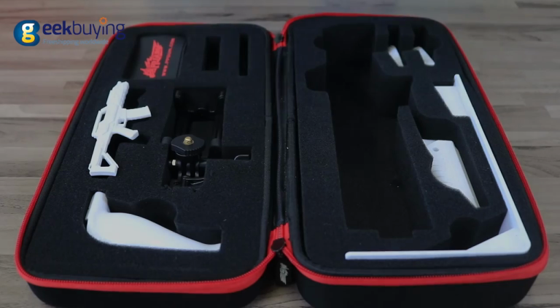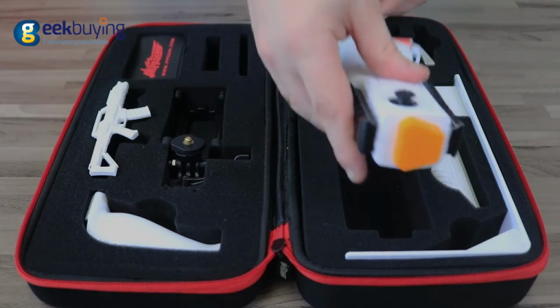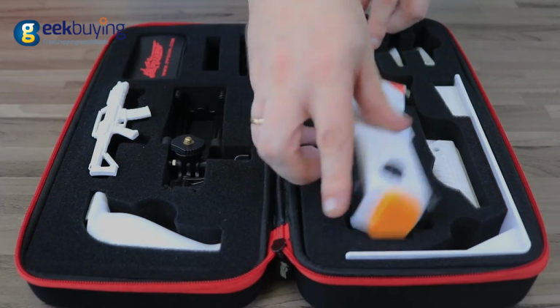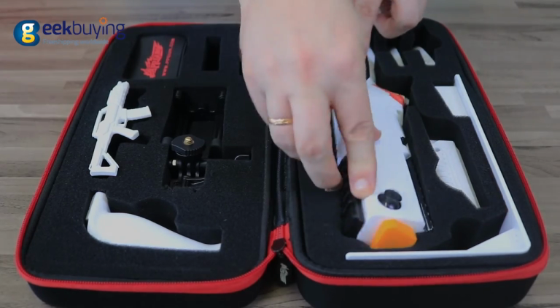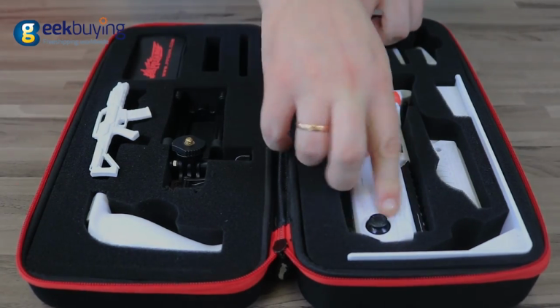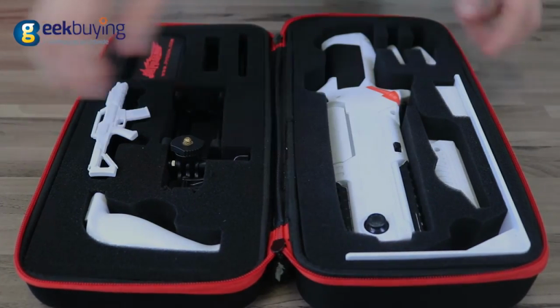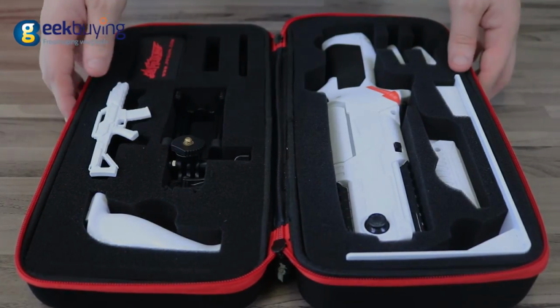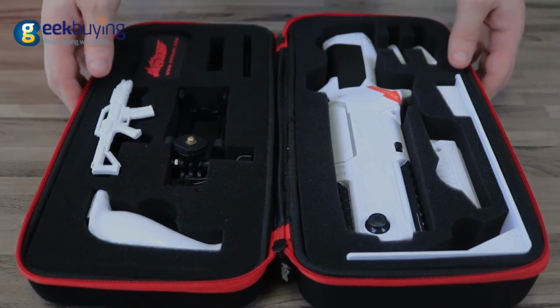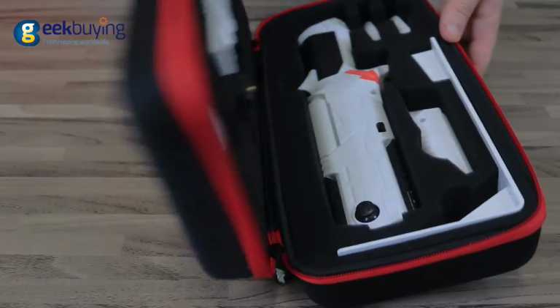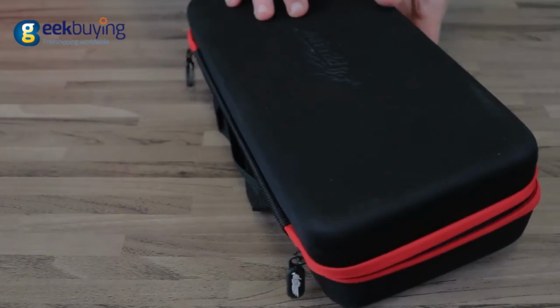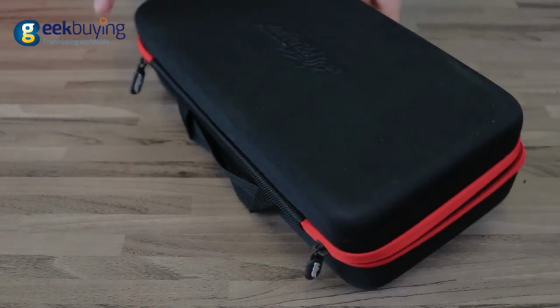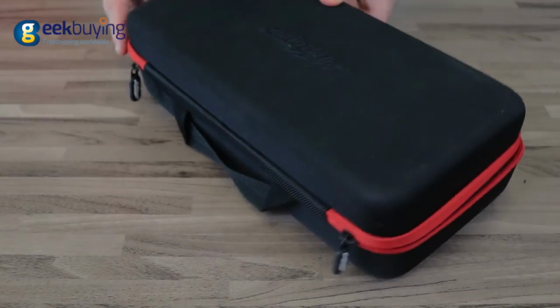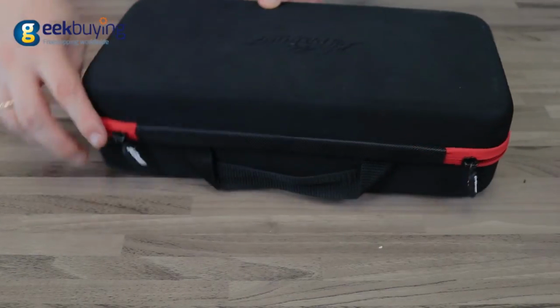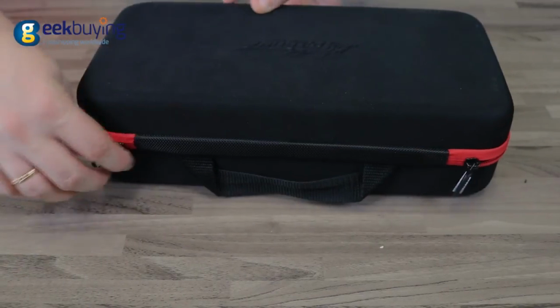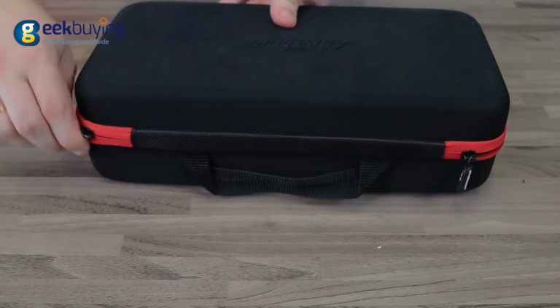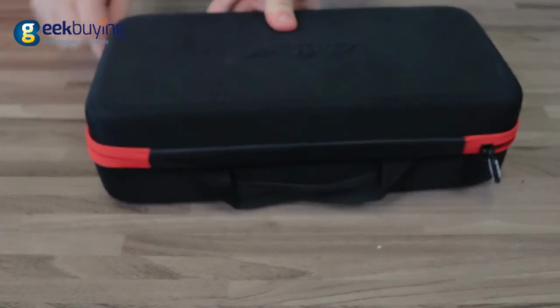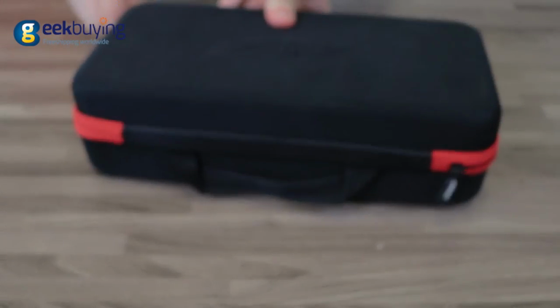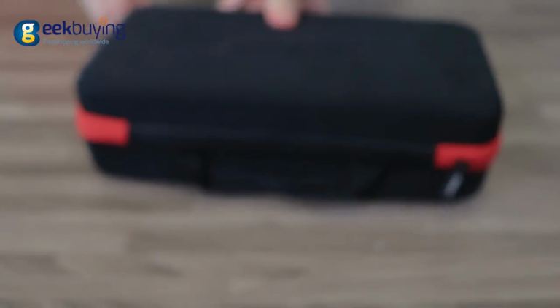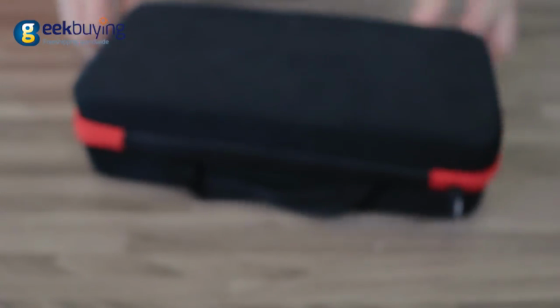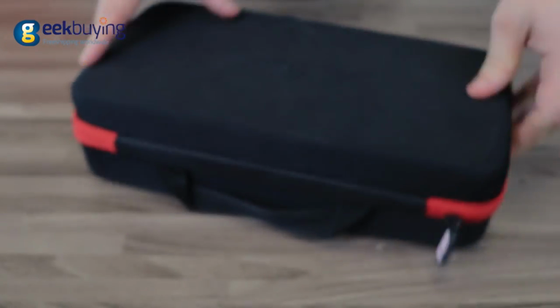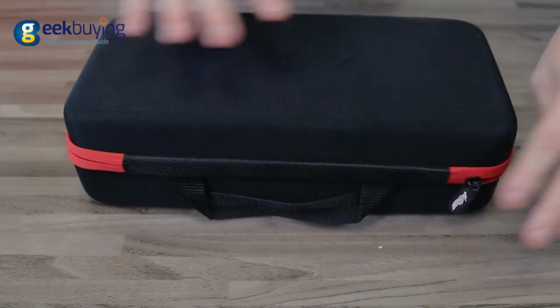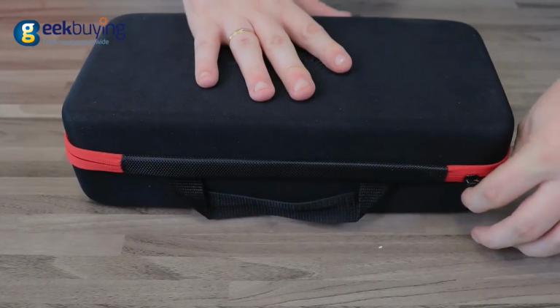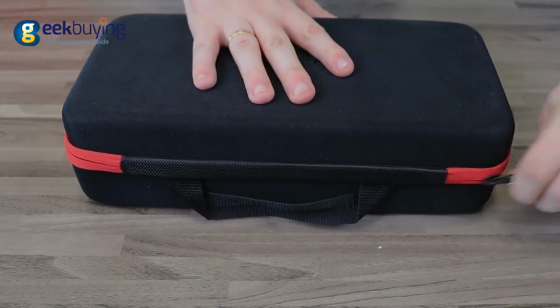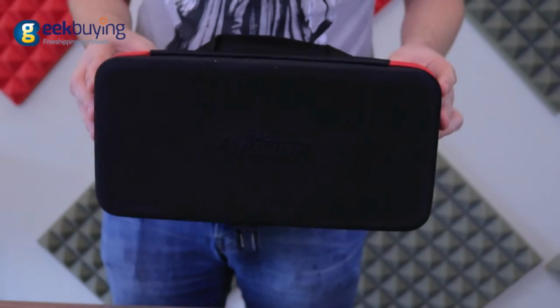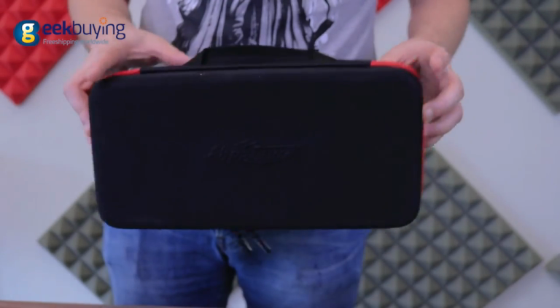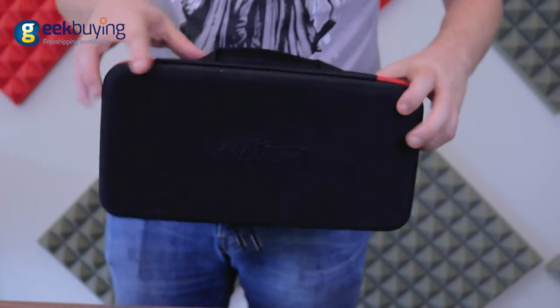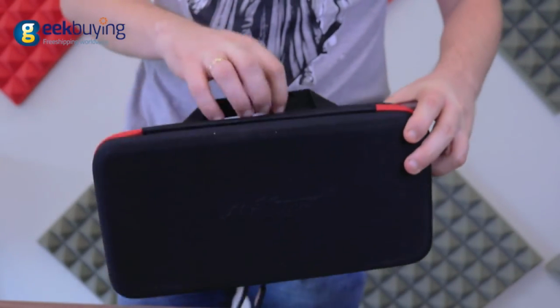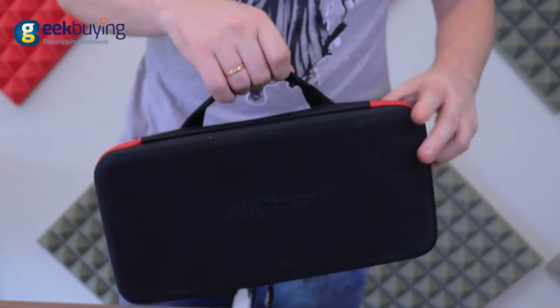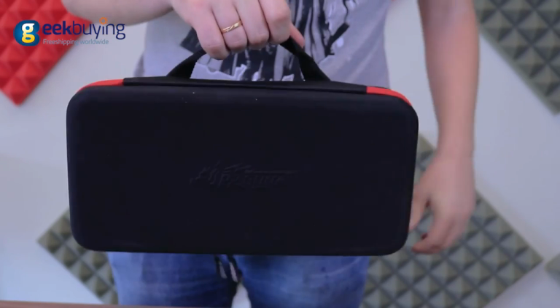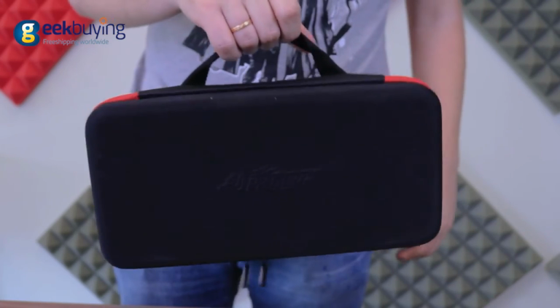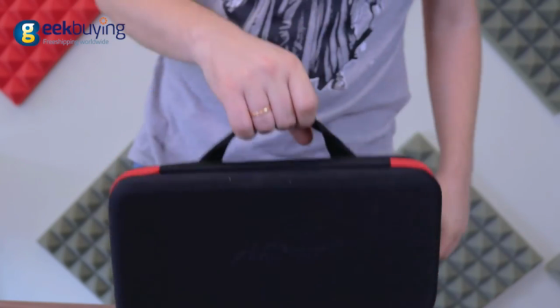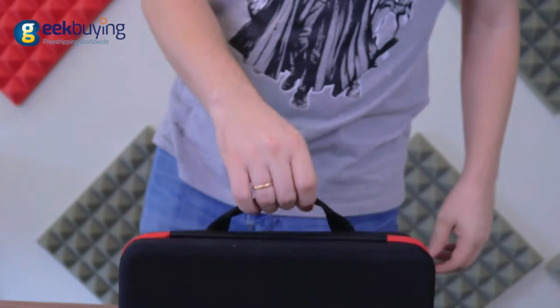PPGUN Mini is packaged in a cool ABS case where you can keep the detachable modules as well as the gun itself. It is compact, lightweight, and very comfortable to carry, making it suitable for travelling.